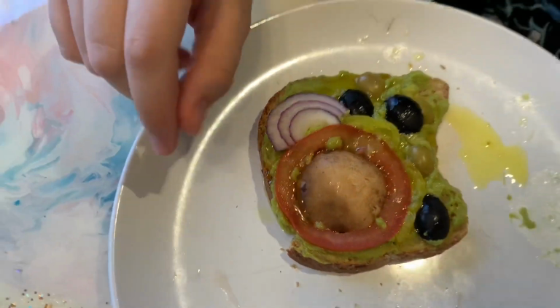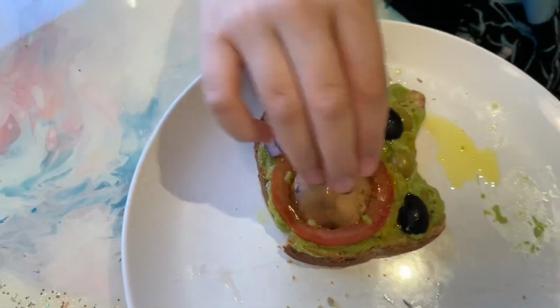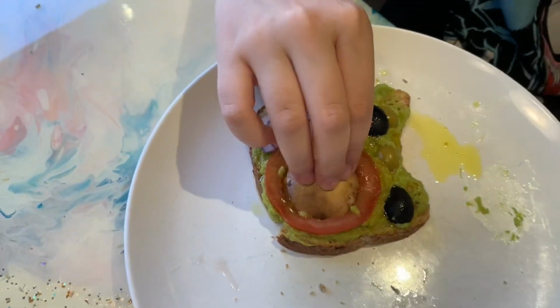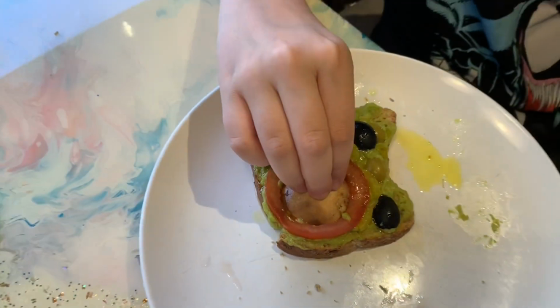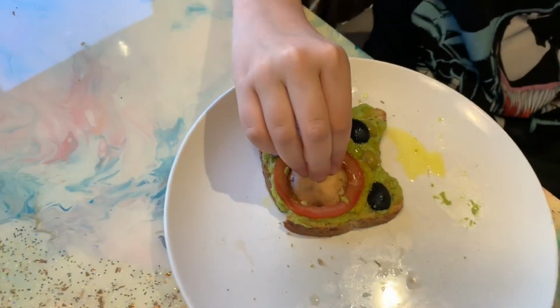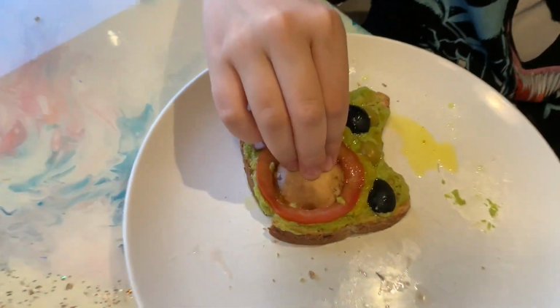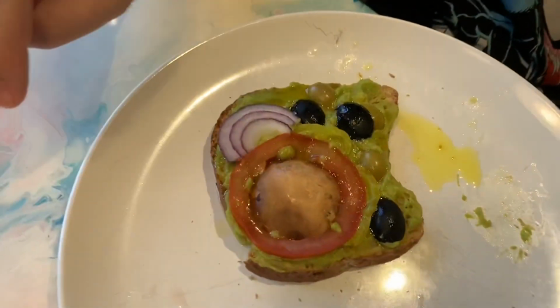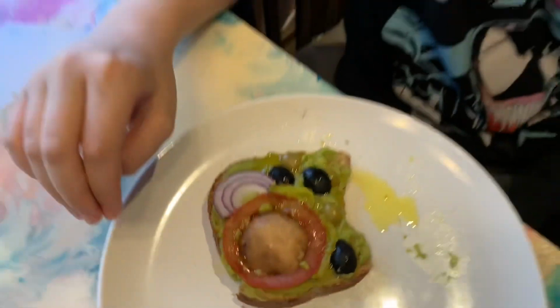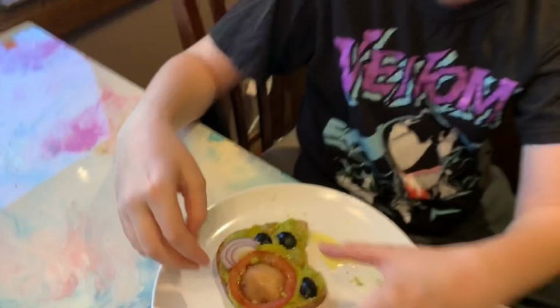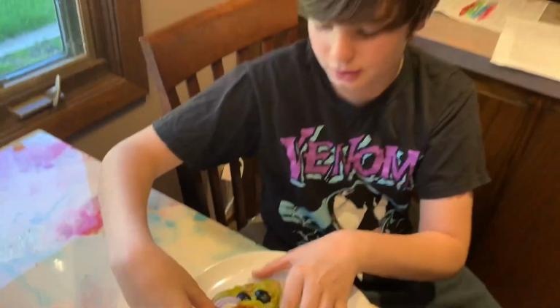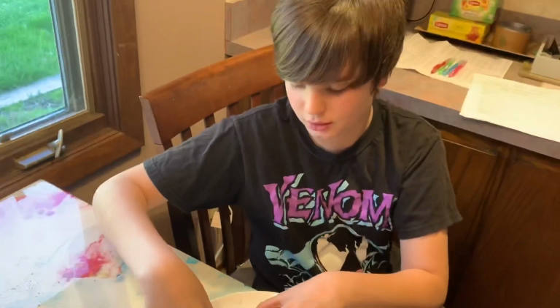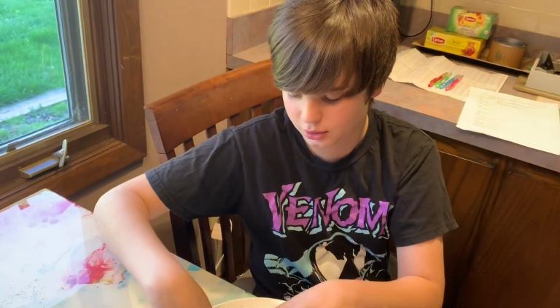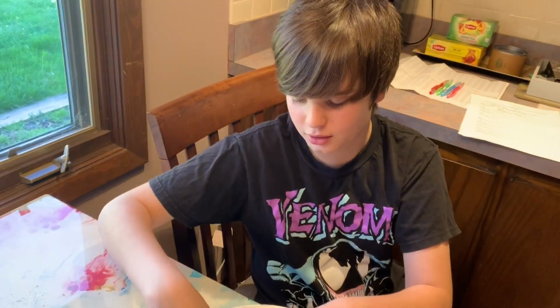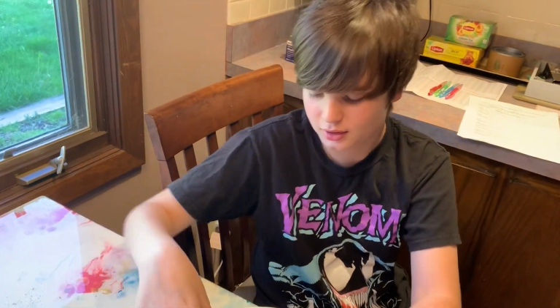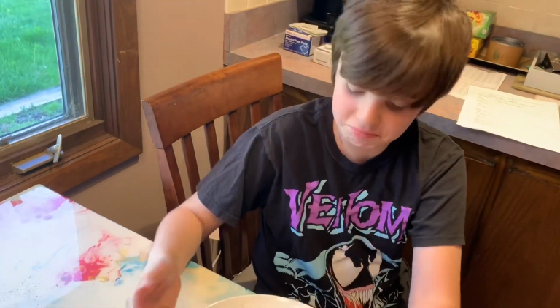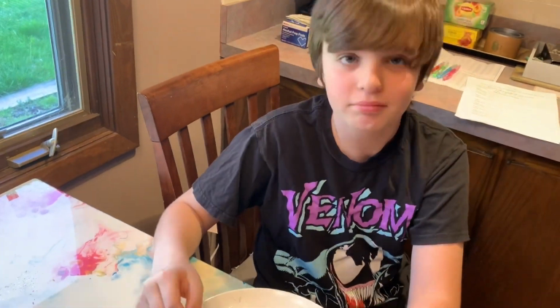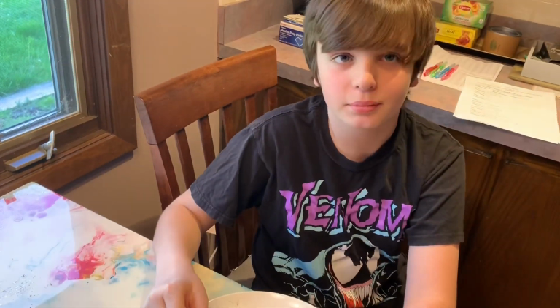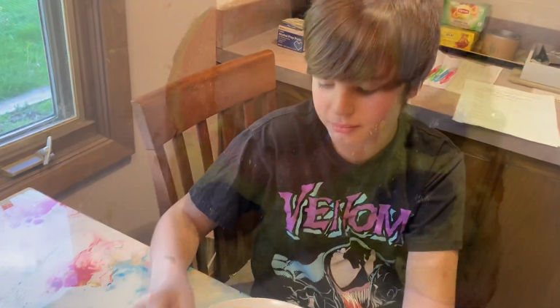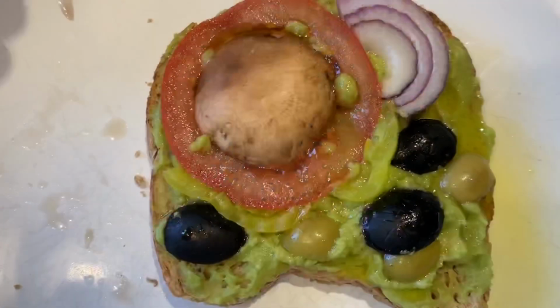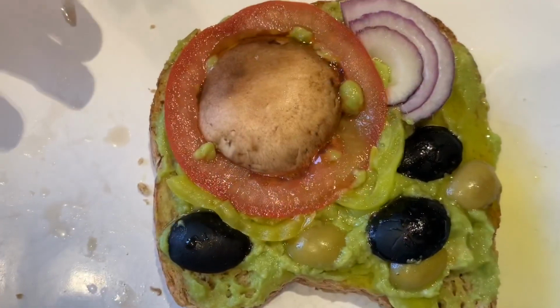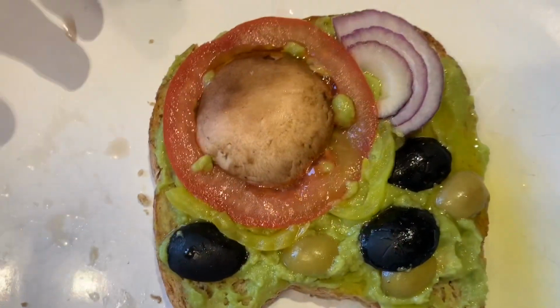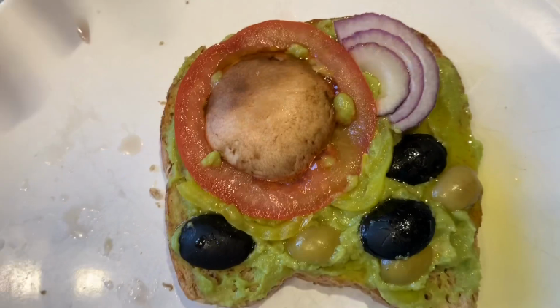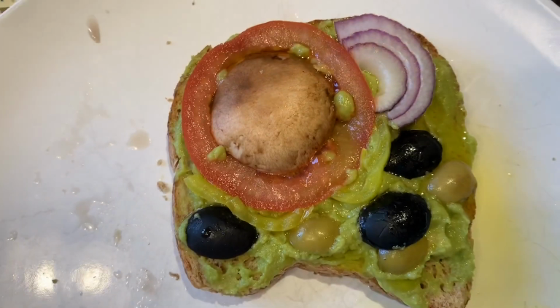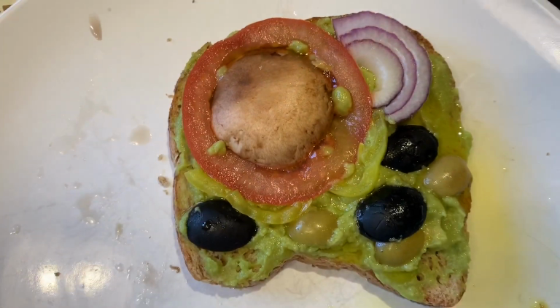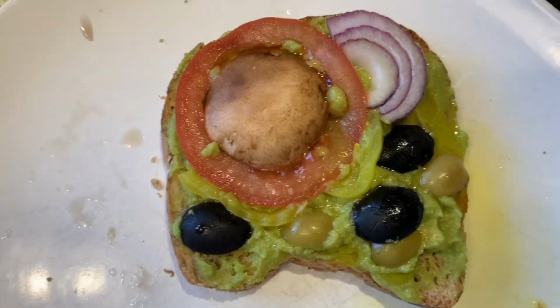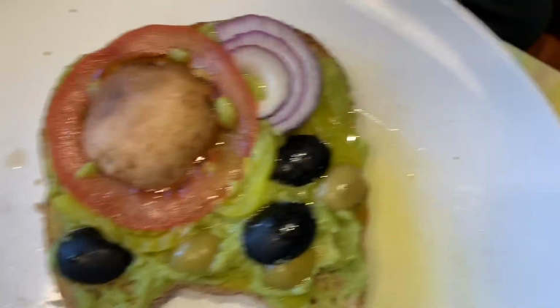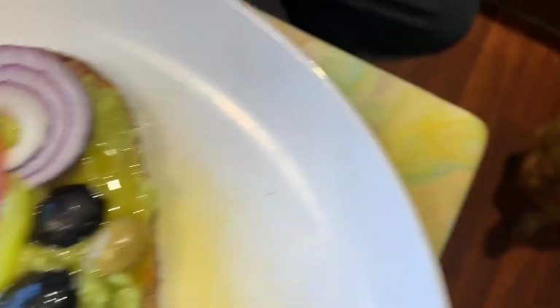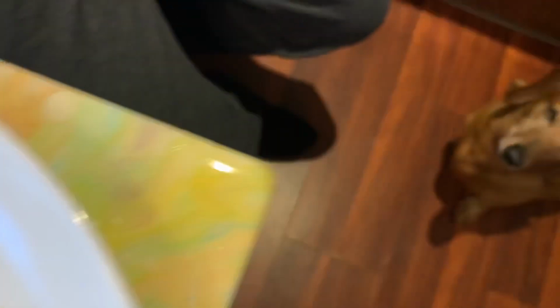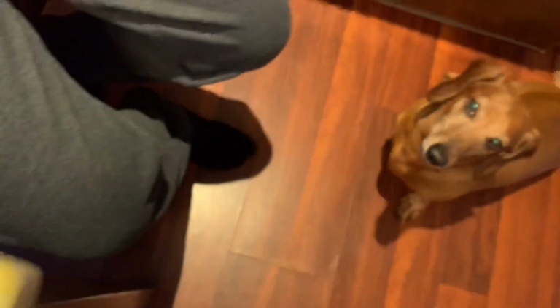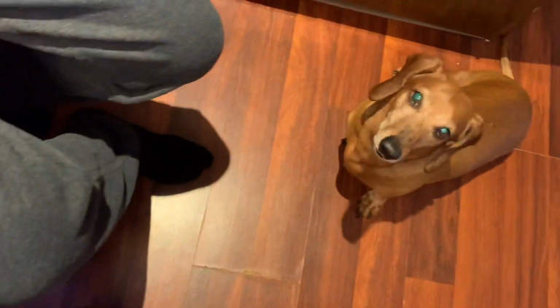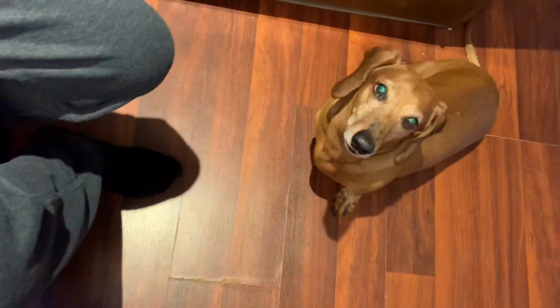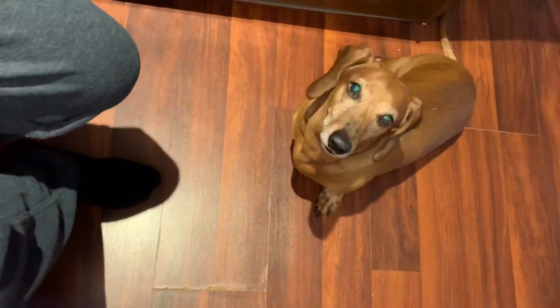Healthy and a great model, huh? Way to go, buddy. You going to eat it? There's the finished product. I mean, I don't want it, but I know who does. Oh, look who's there.